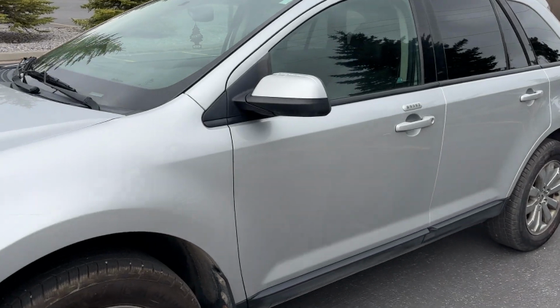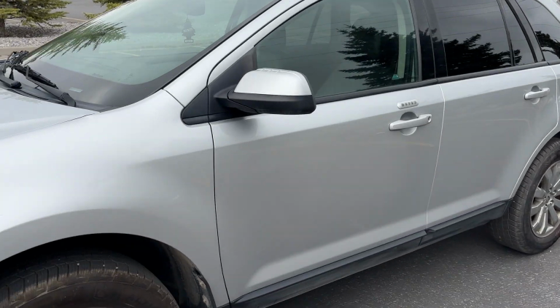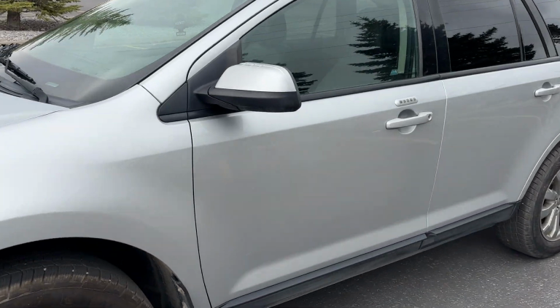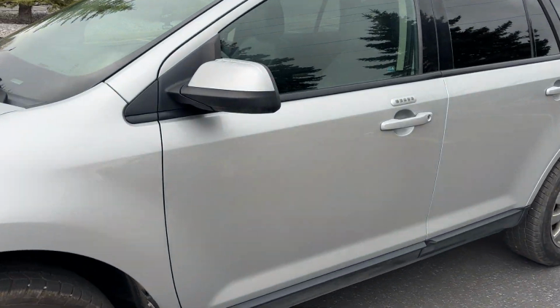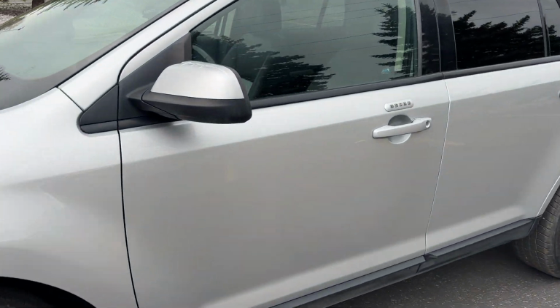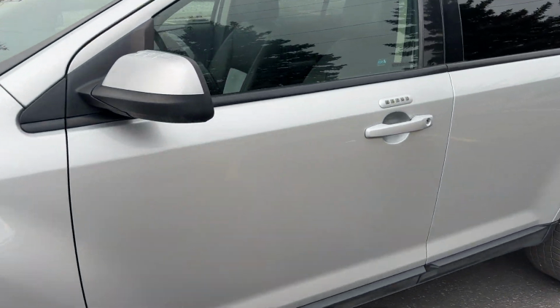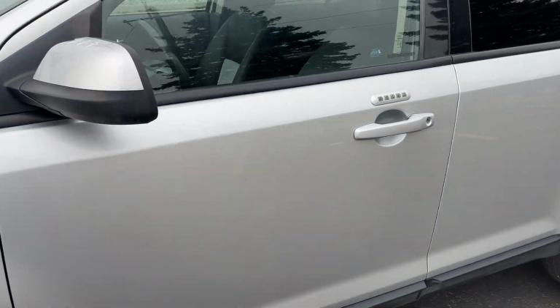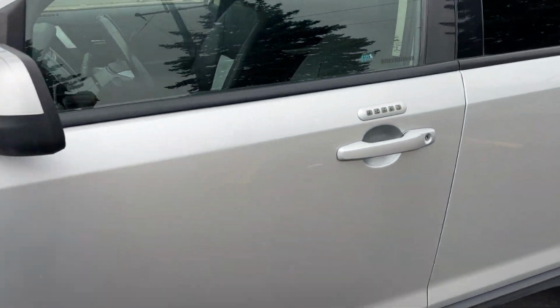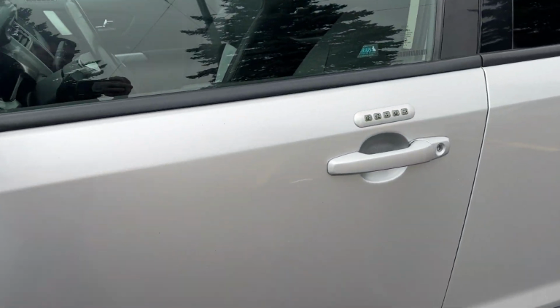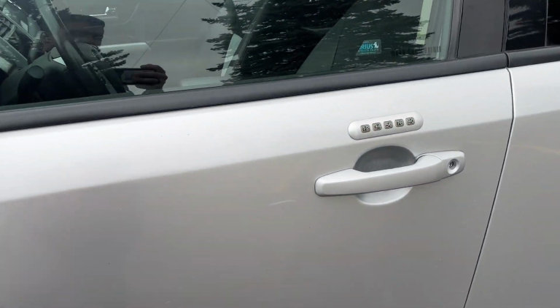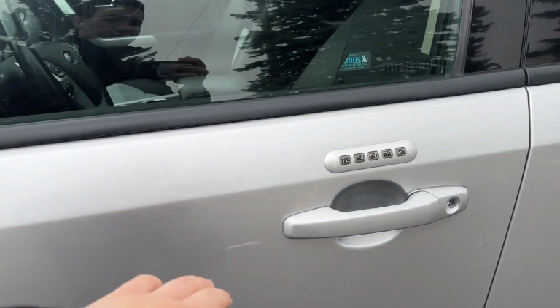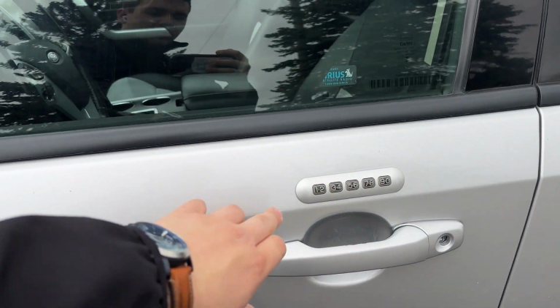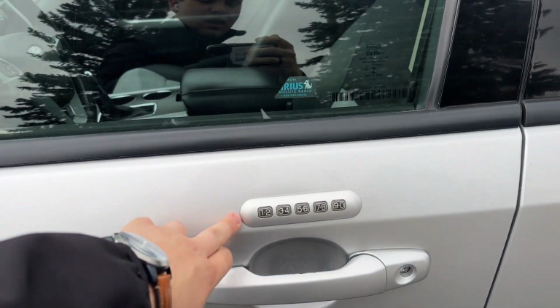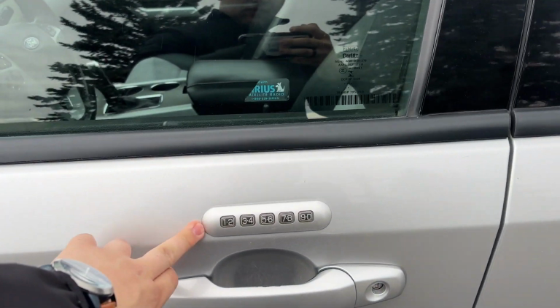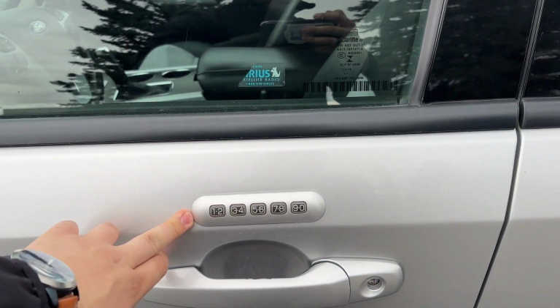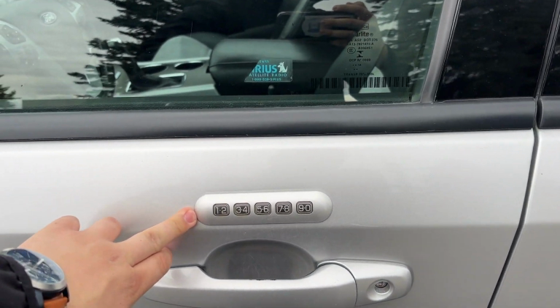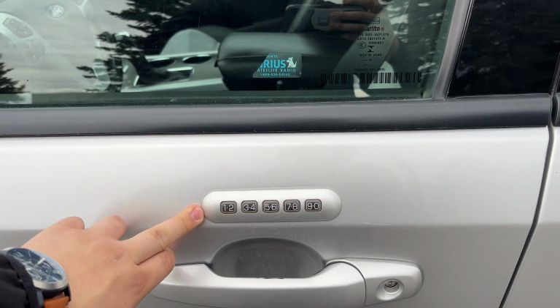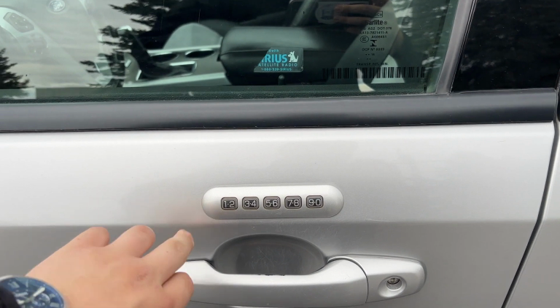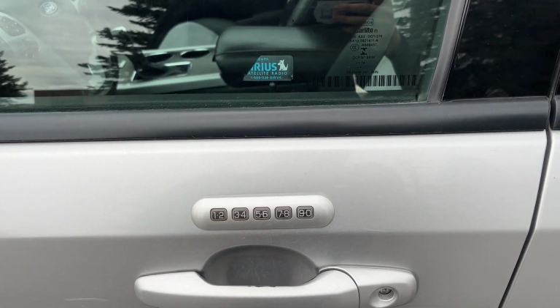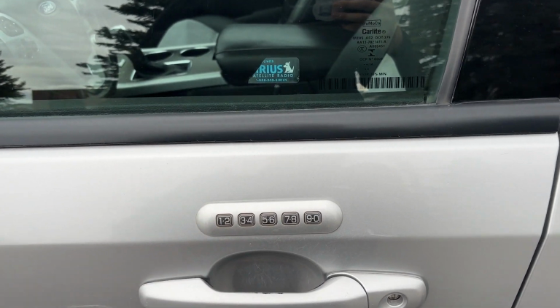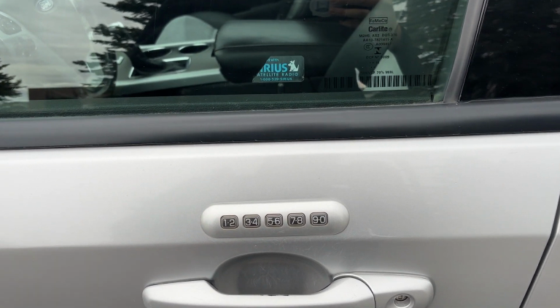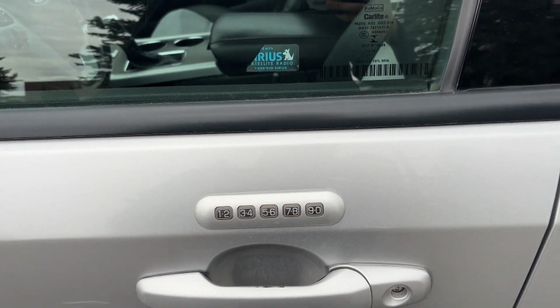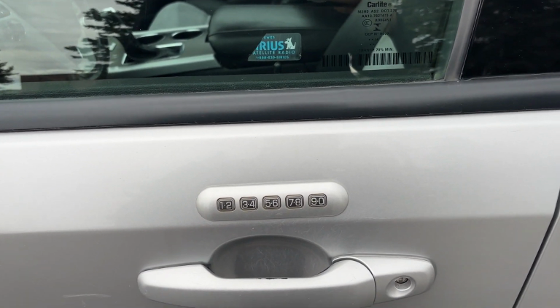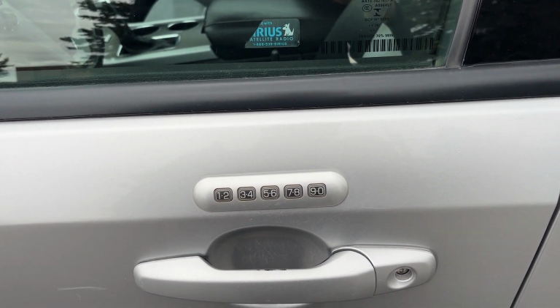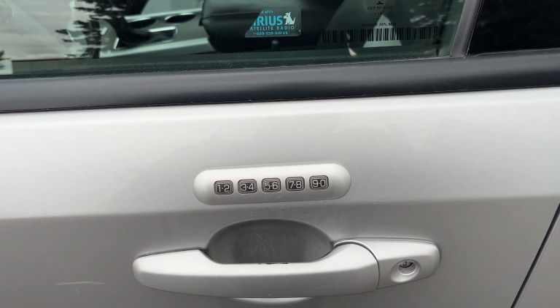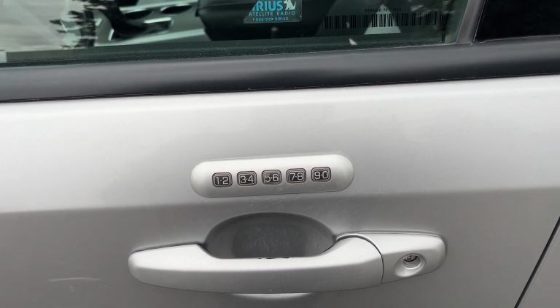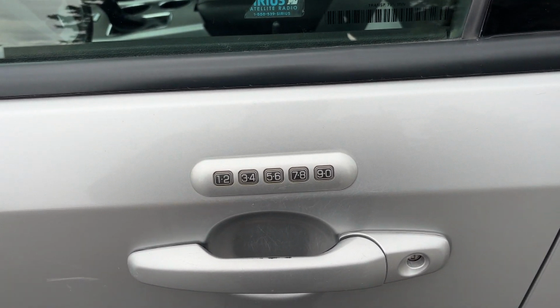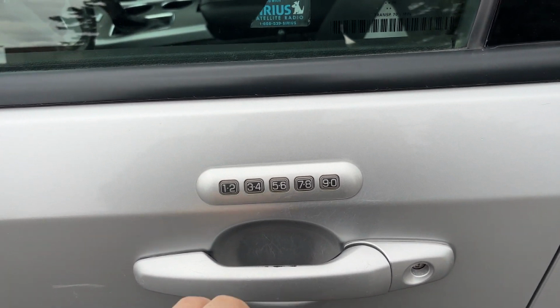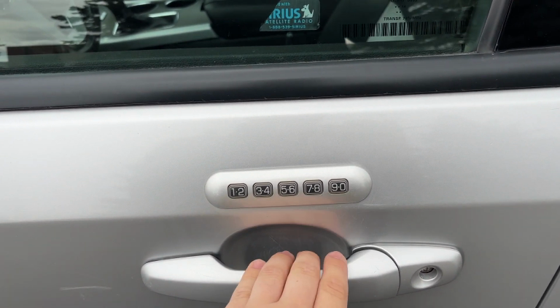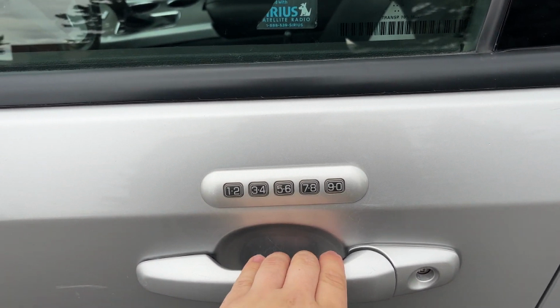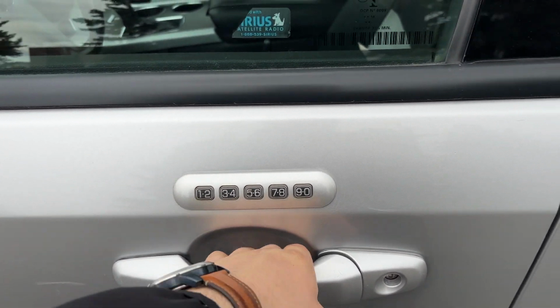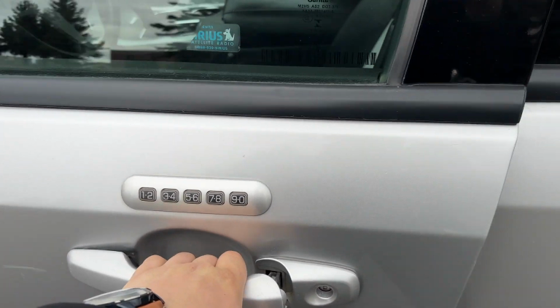I'll show you the interior here. If you ever lock your keys in, or kids lock you out, you do have a keypad code to get back in.